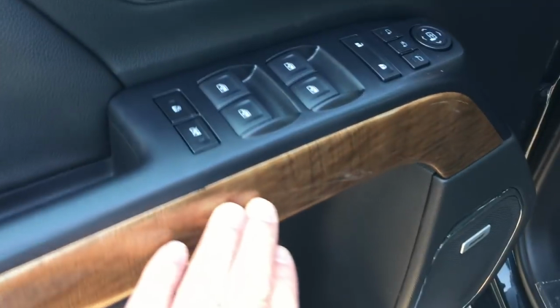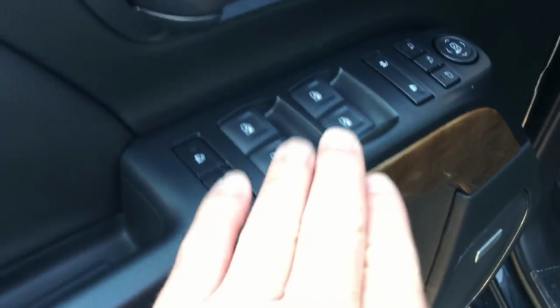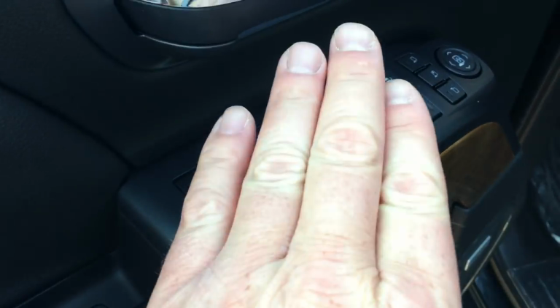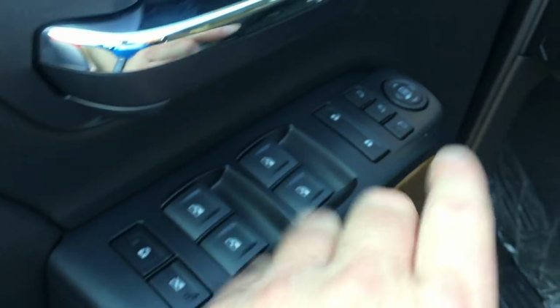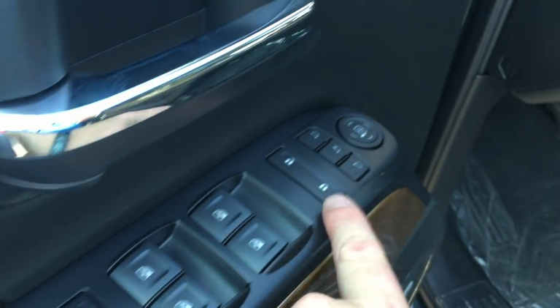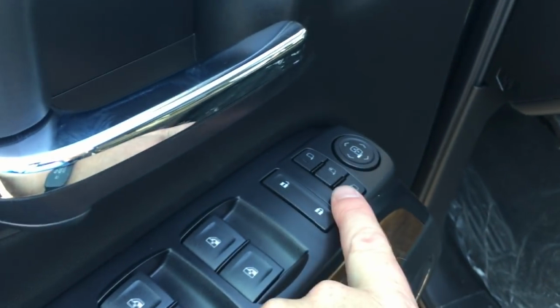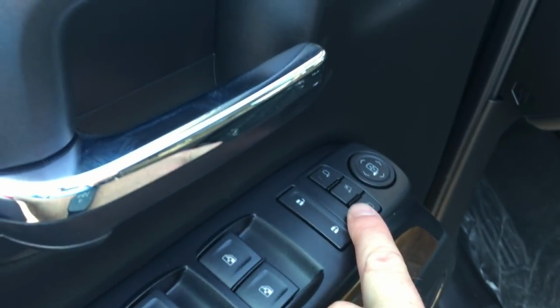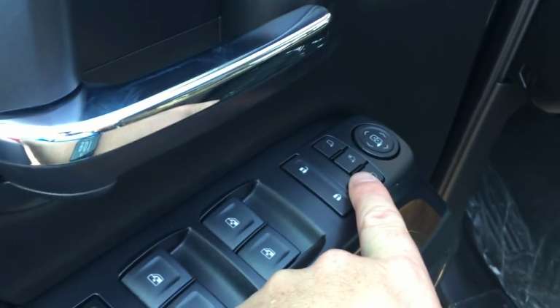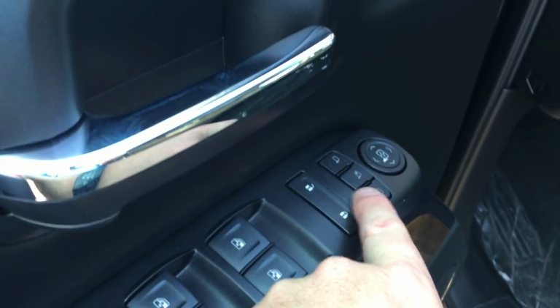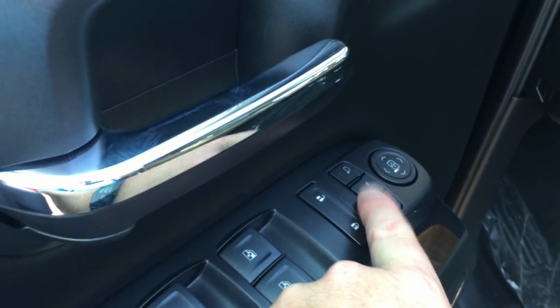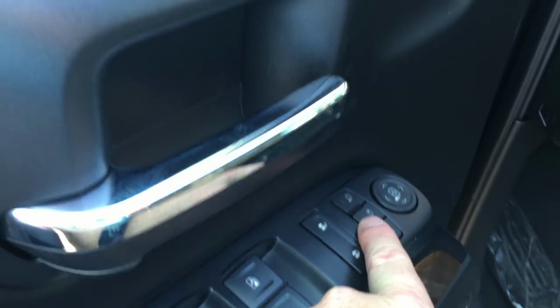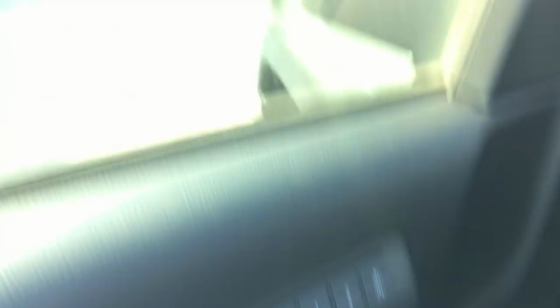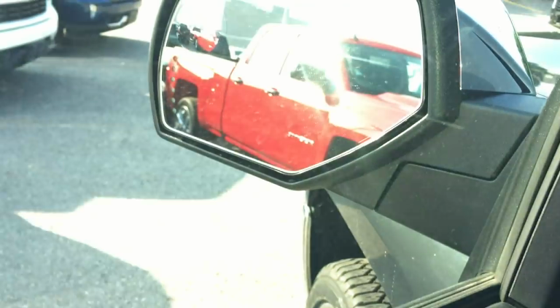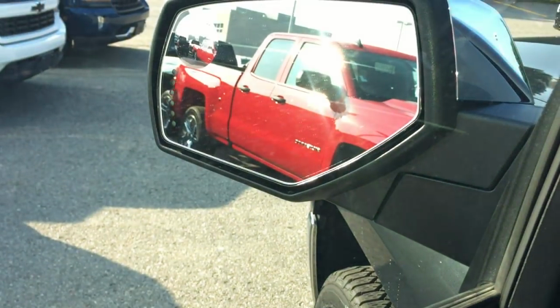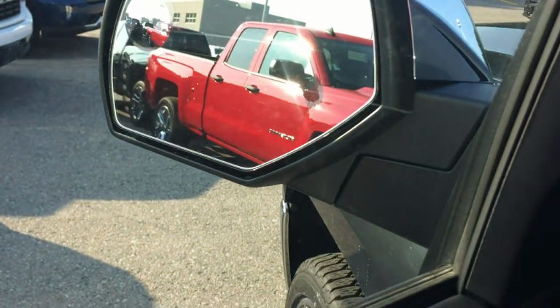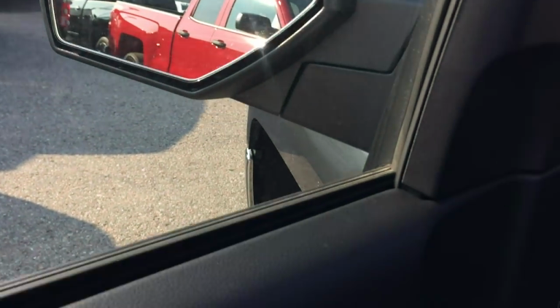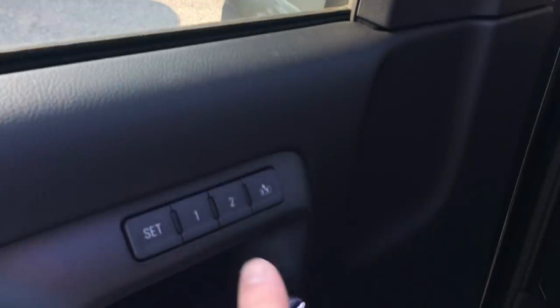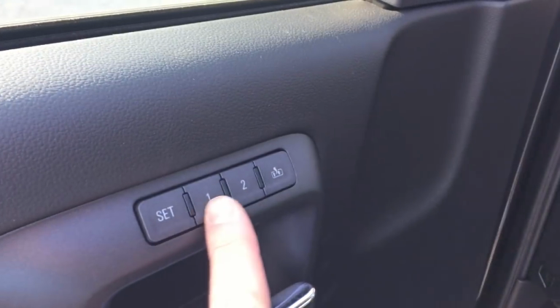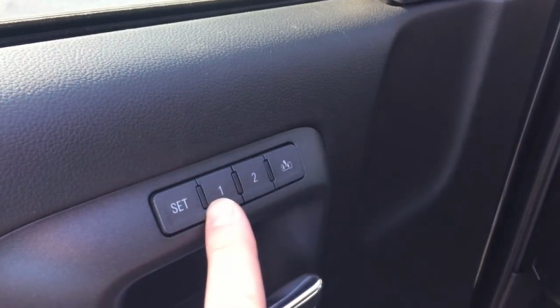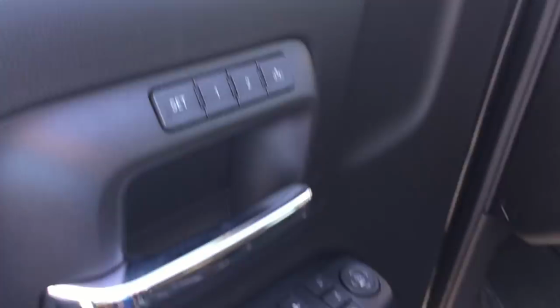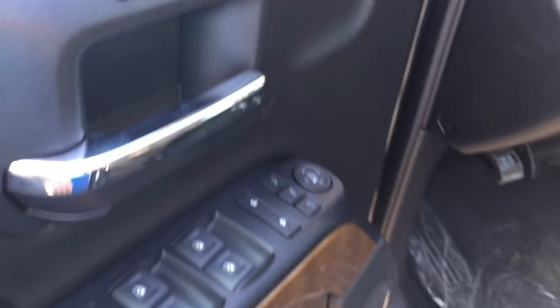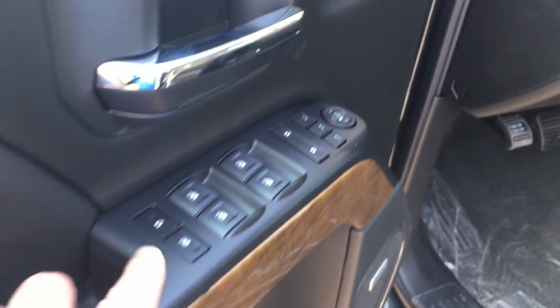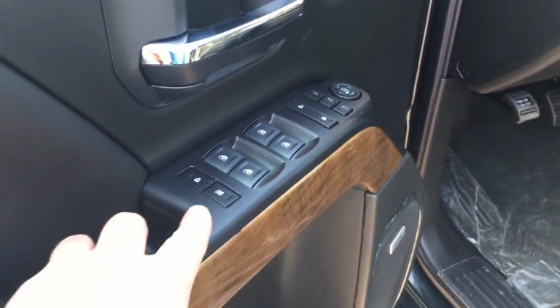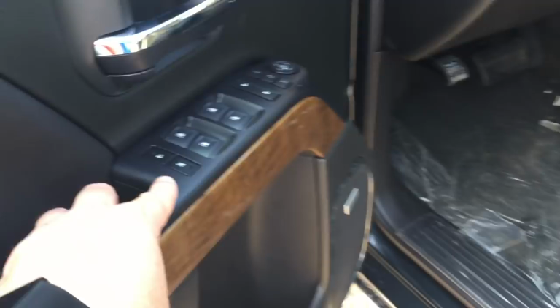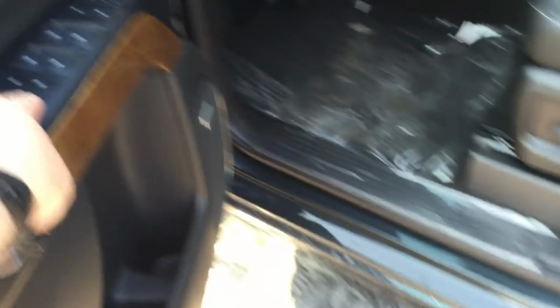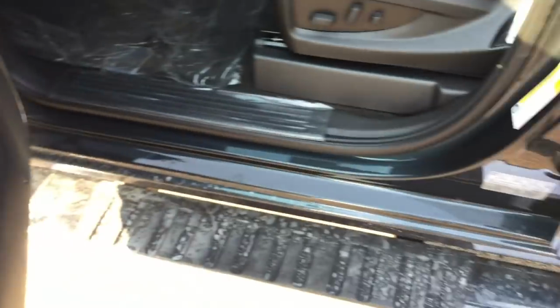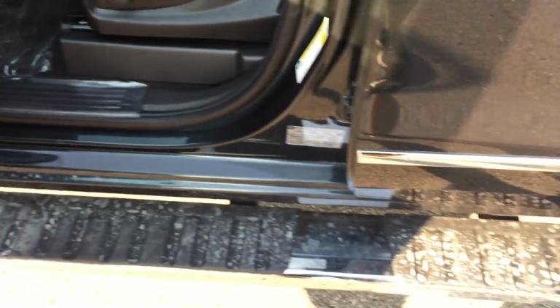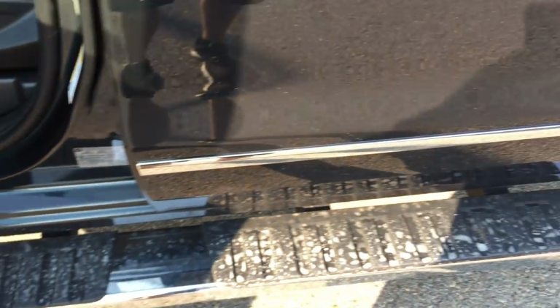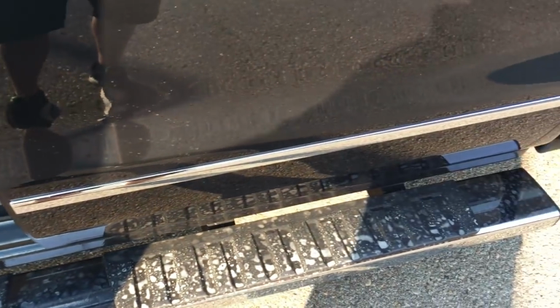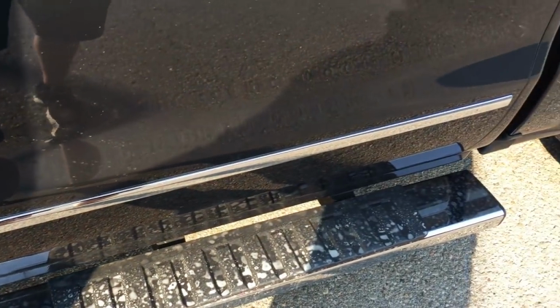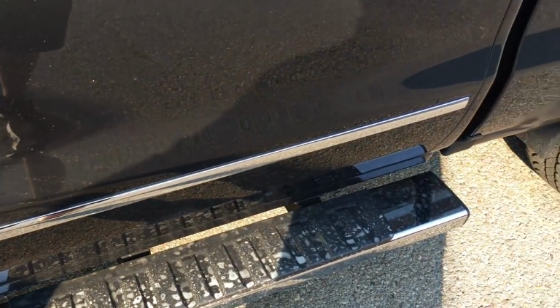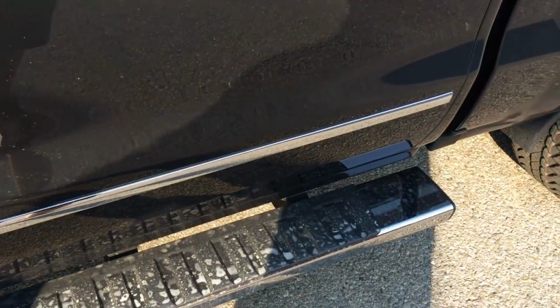Nice wood trim, power windows, power locks, power mirror — includes power folding mirror, and you have the integrated turn signal there. Memory presets for your mirror and seat, child safety lock for the rear seats, locks and windows.